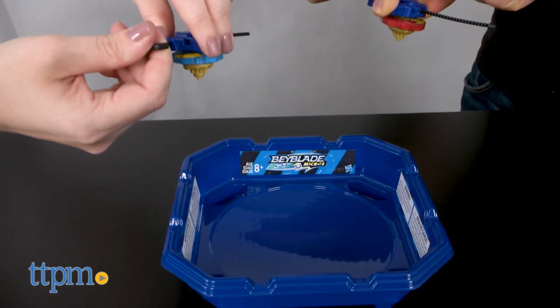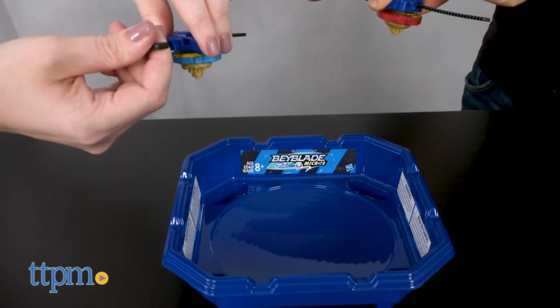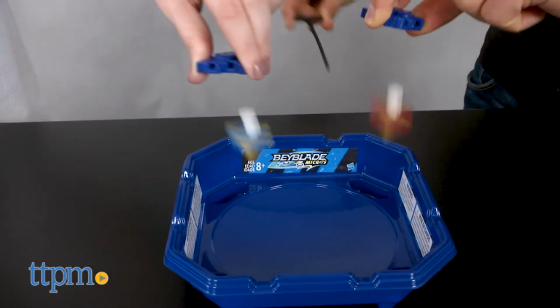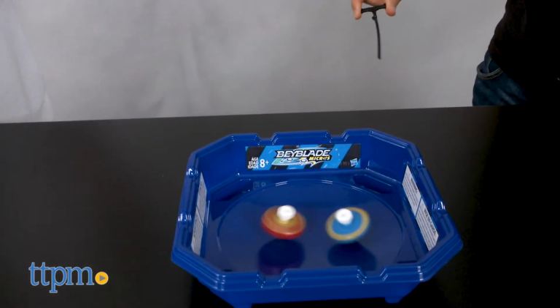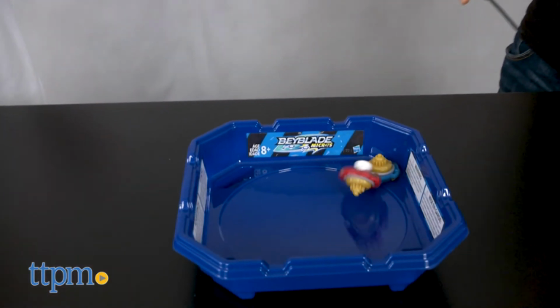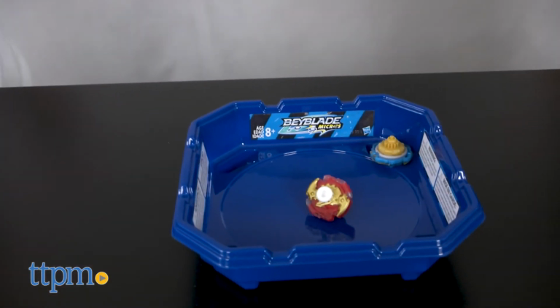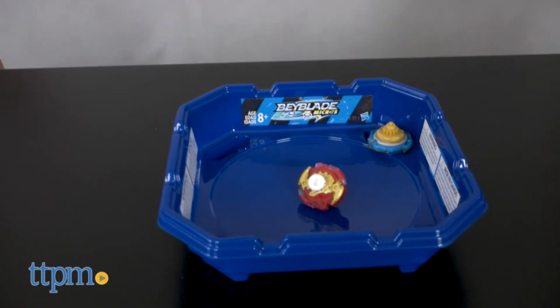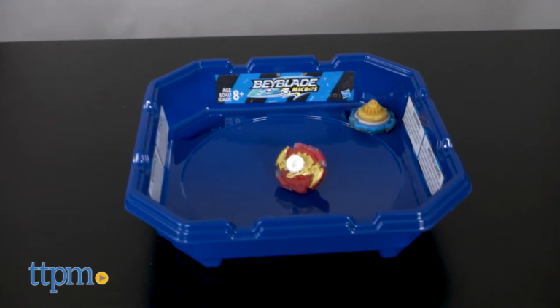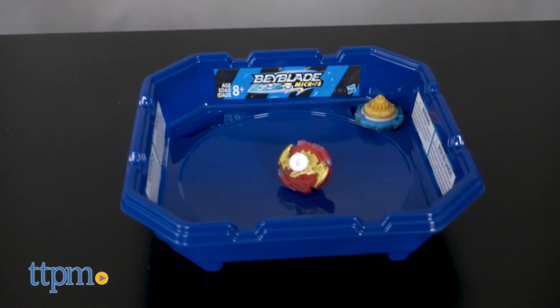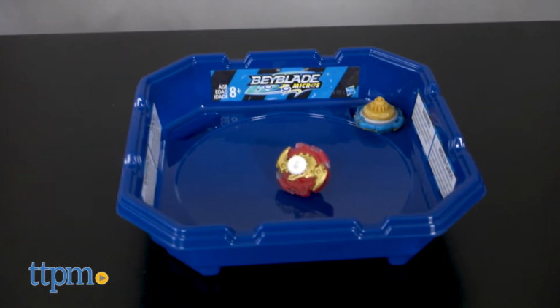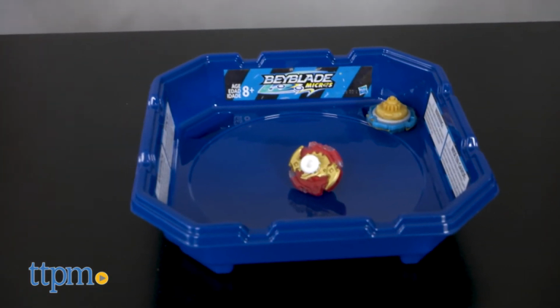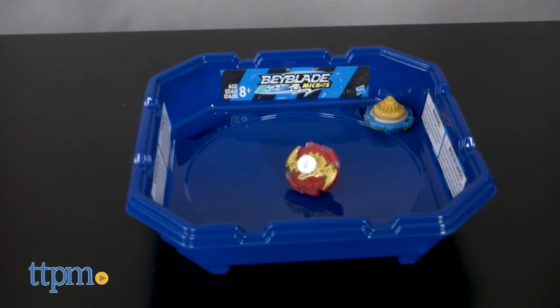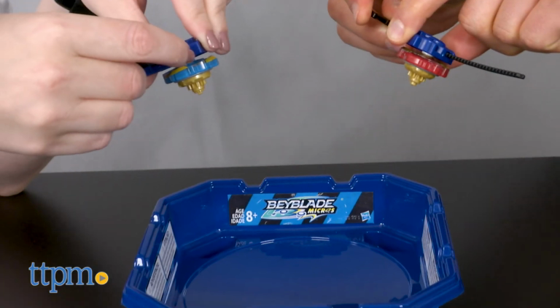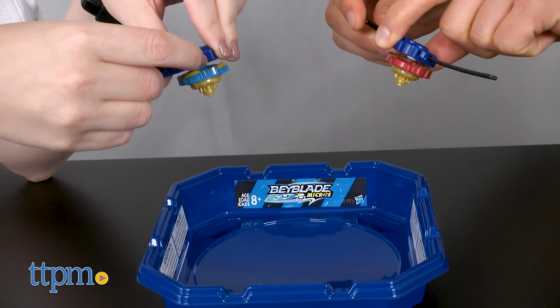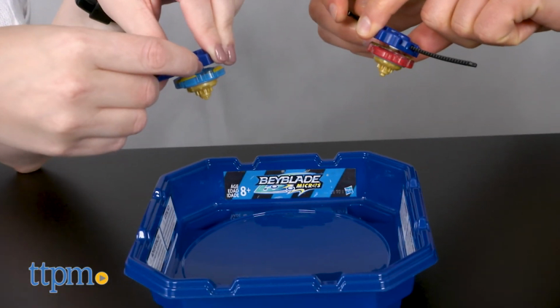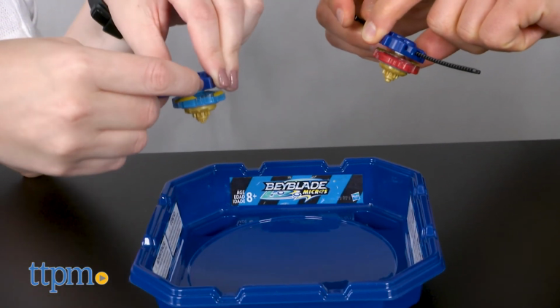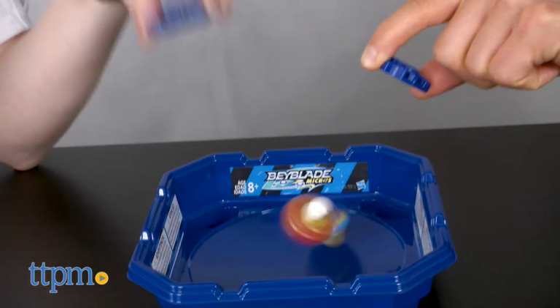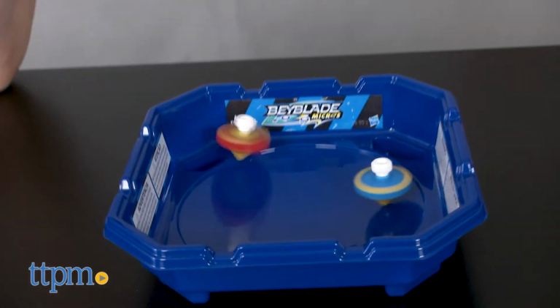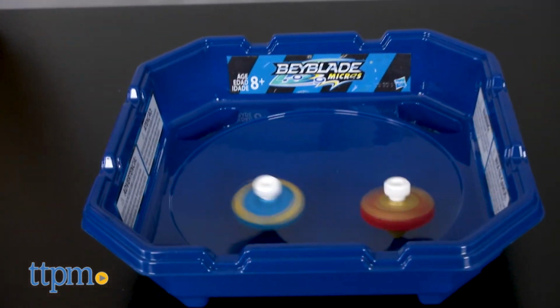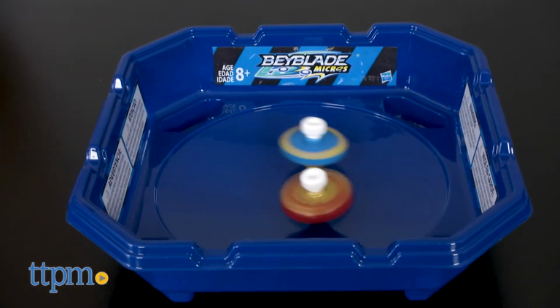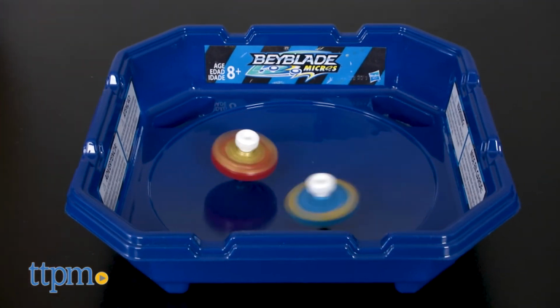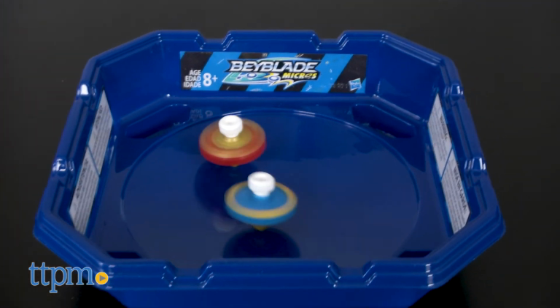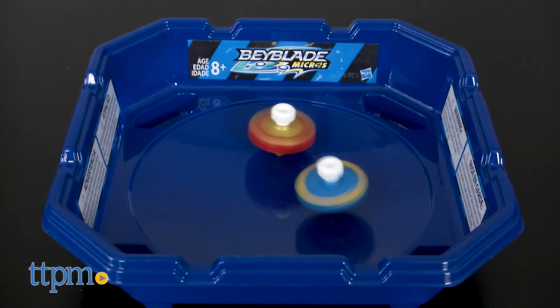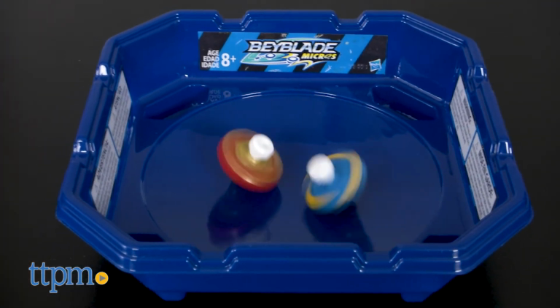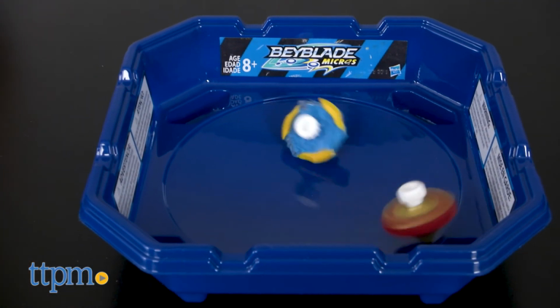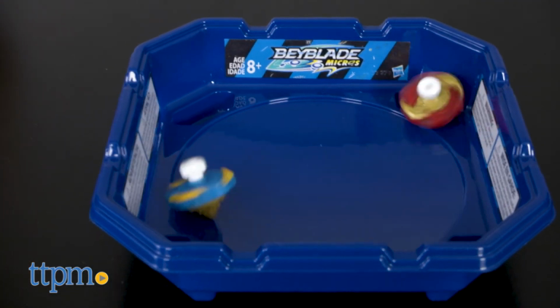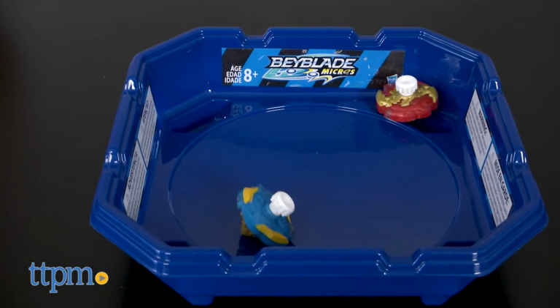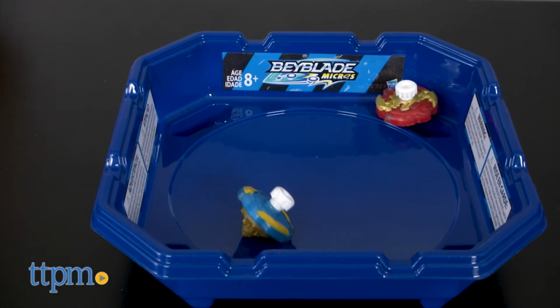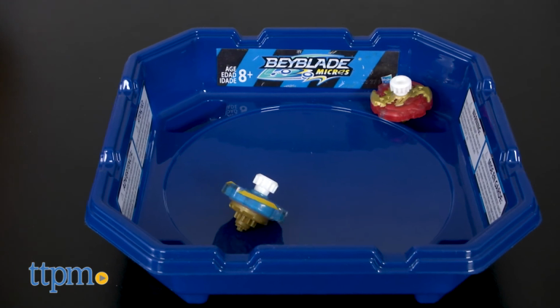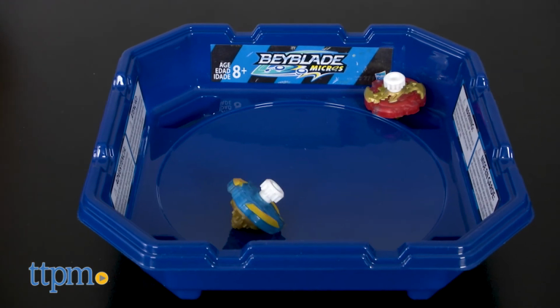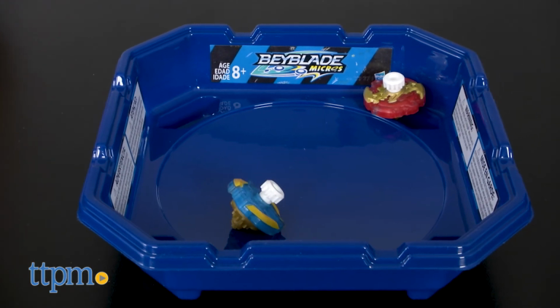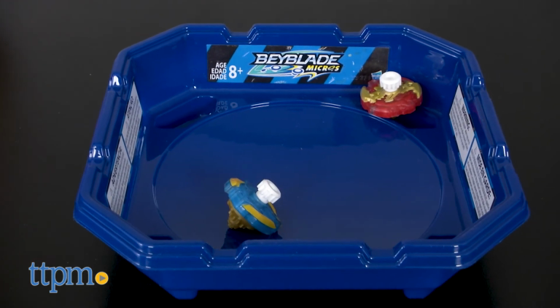The play with this set is very similar to that of the original Beyblades, just at a smaller size. These mini tops are very easy to launch, and with the interchangeable parts kids can customize their Beyblade Micros to try and create the ultimate battling top. This gives Beyblade fans ages 8 and up a new way to battle.